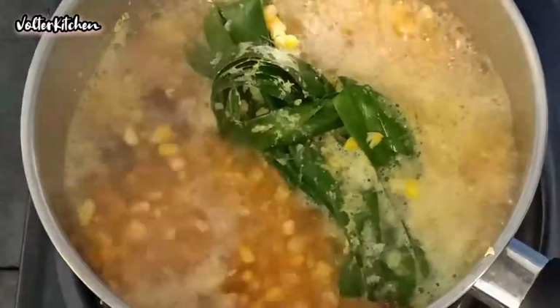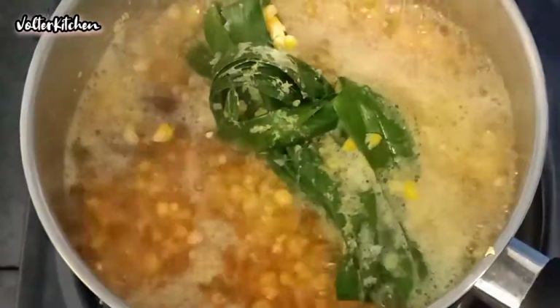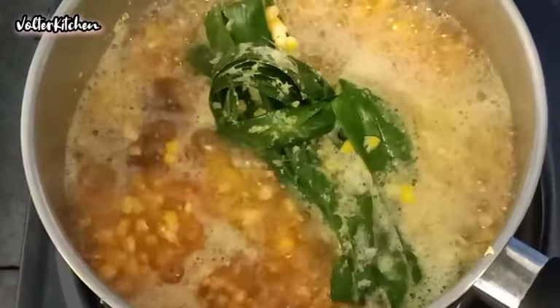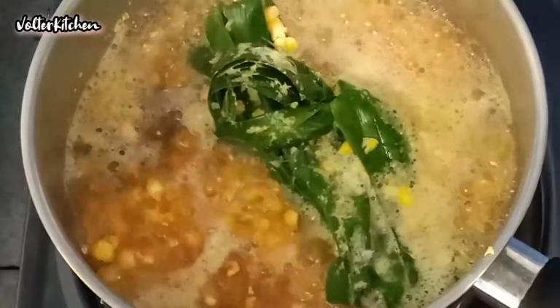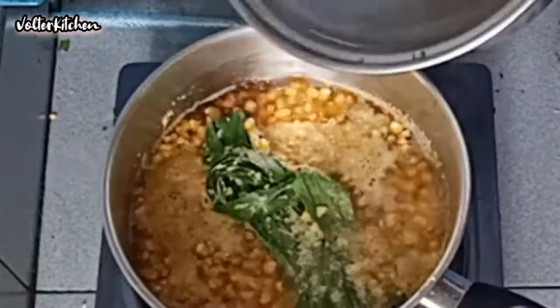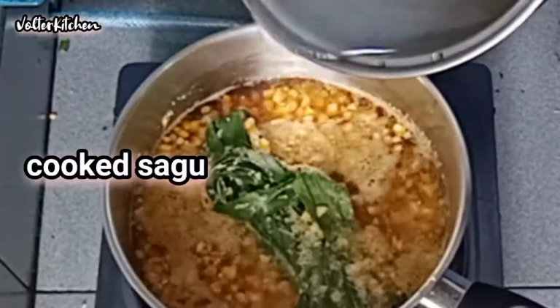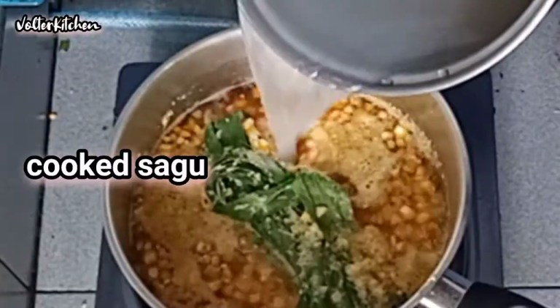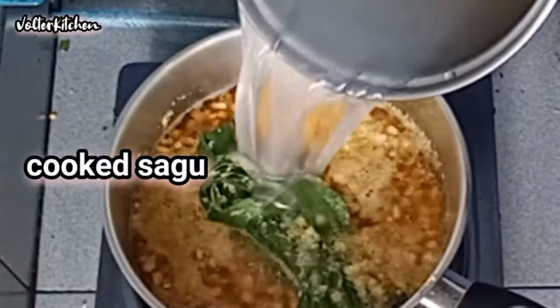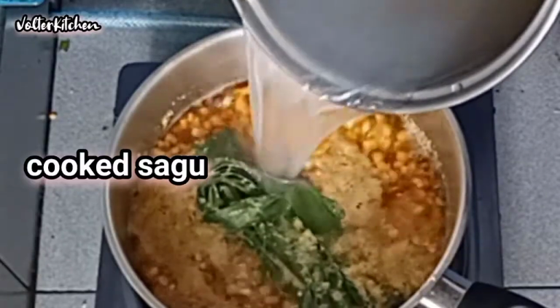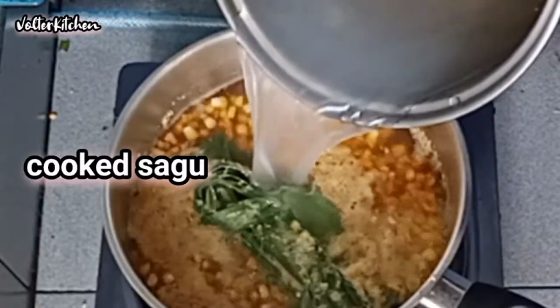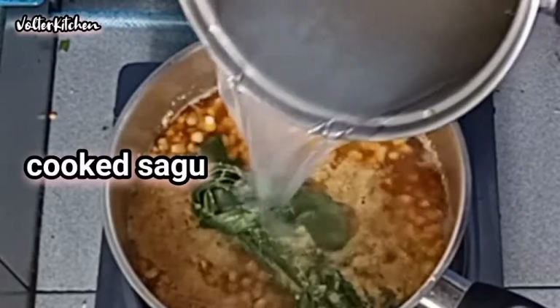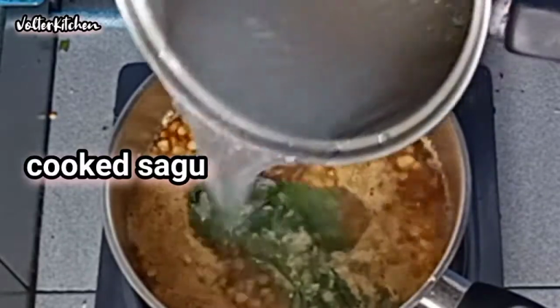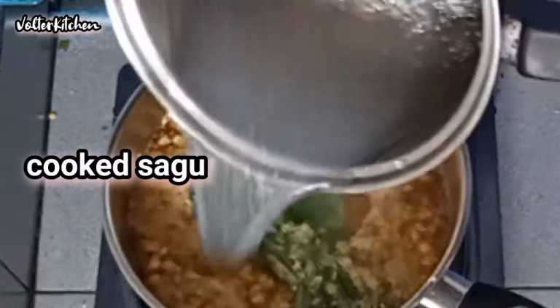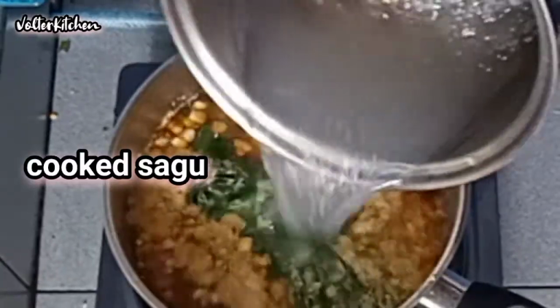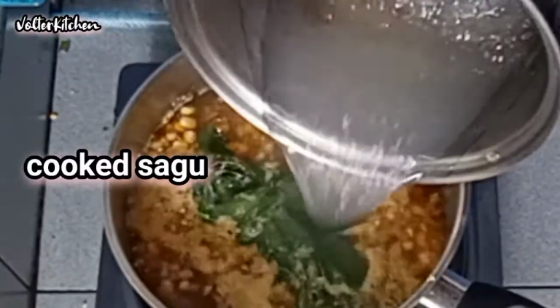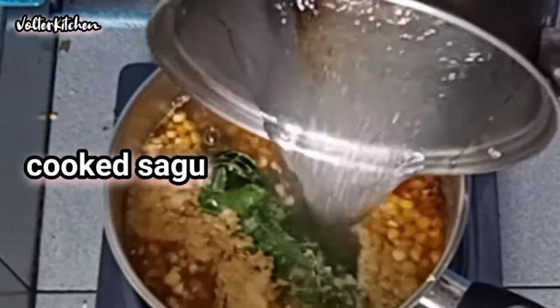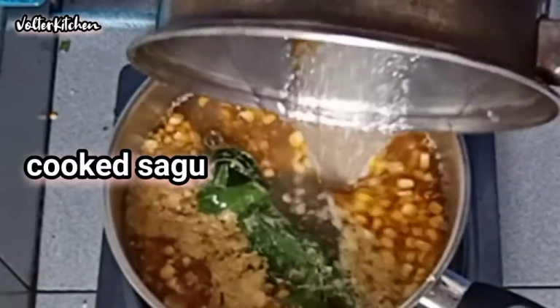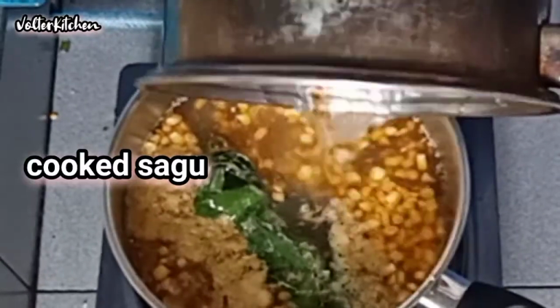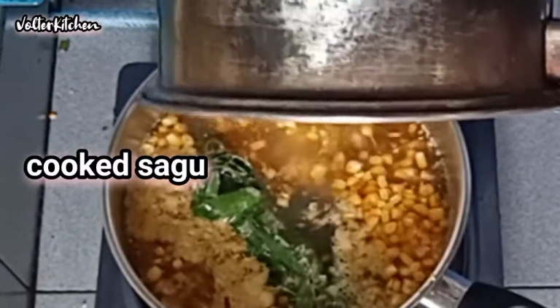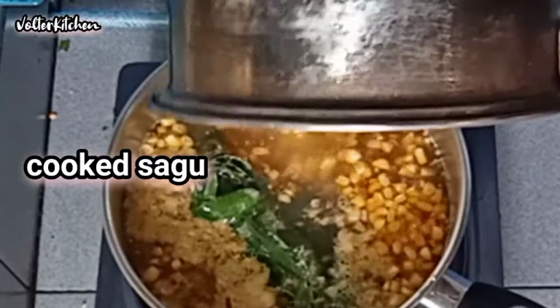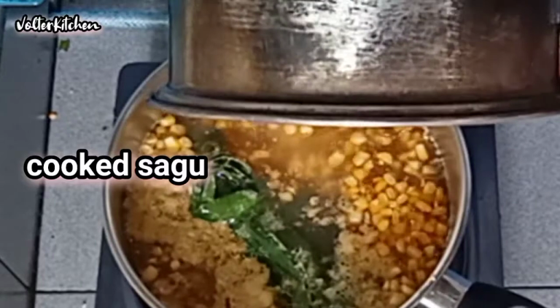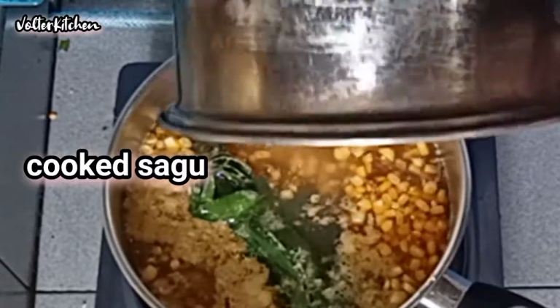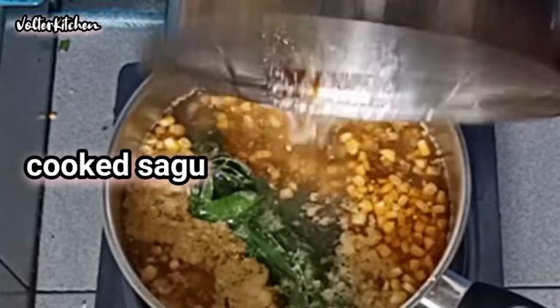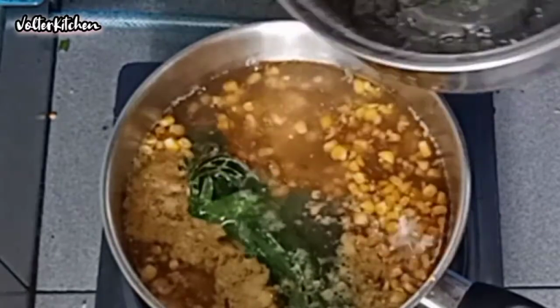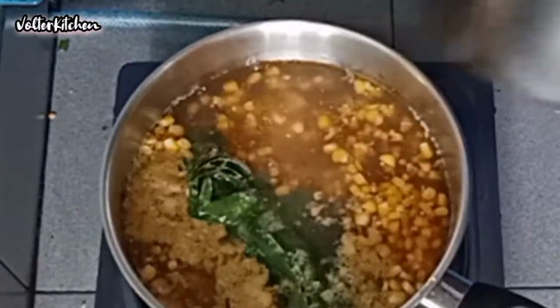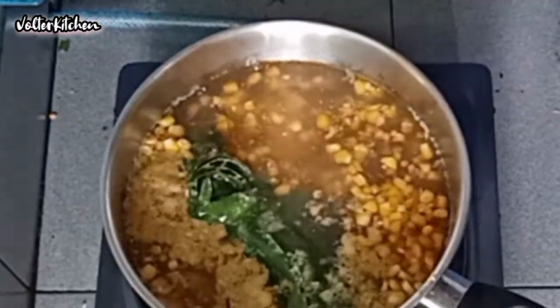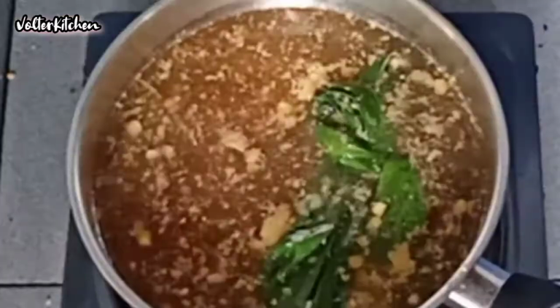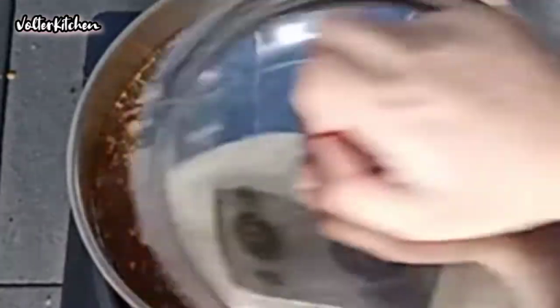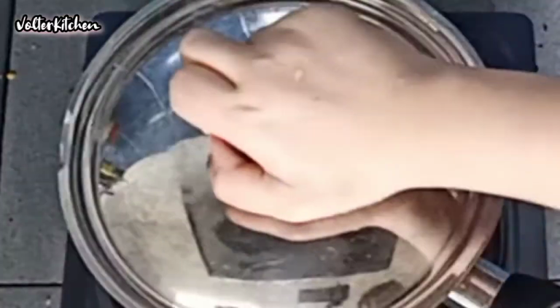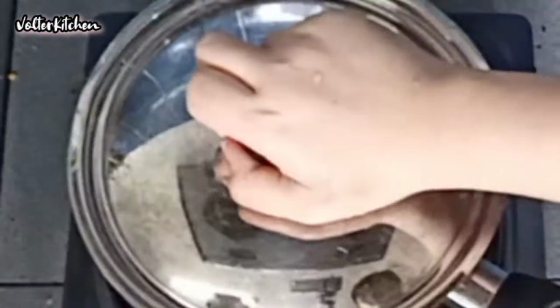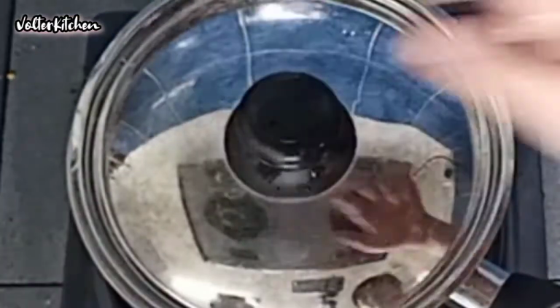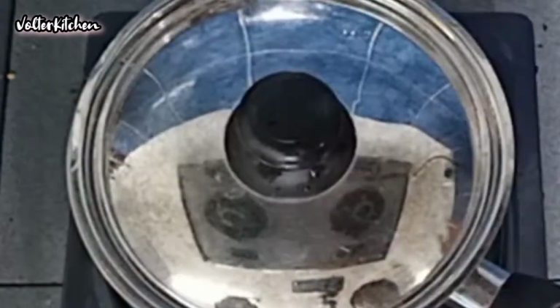Now we can add in our cooked sagu. Cover with the lid for a while.